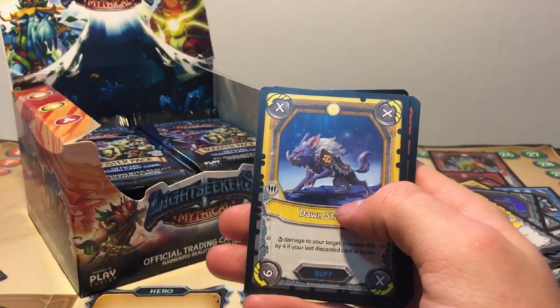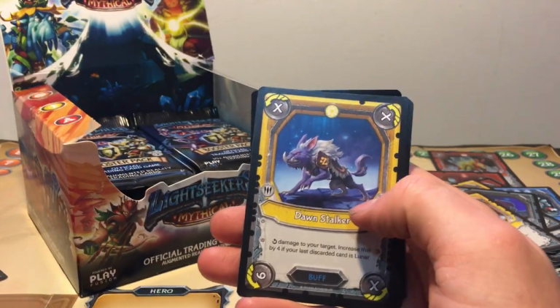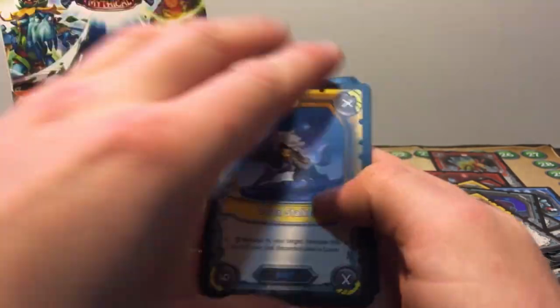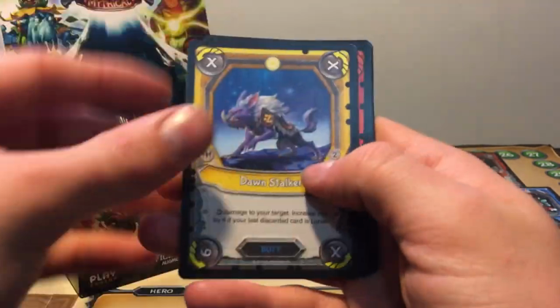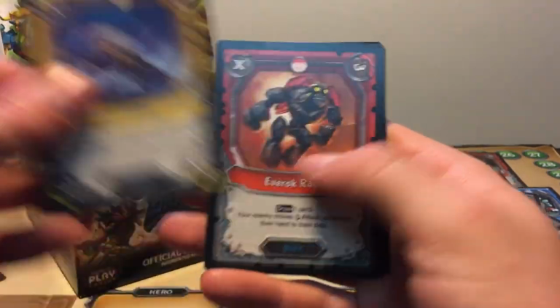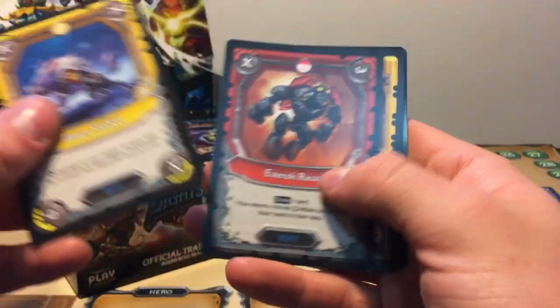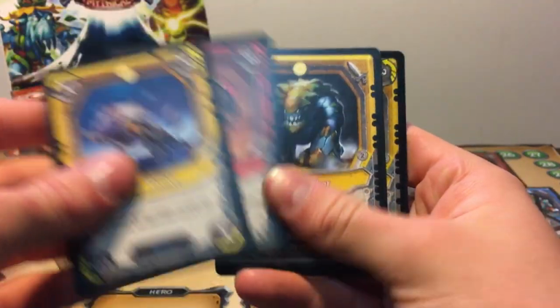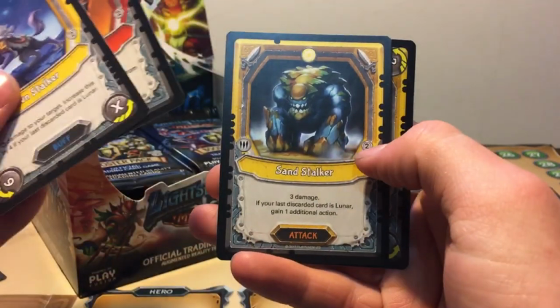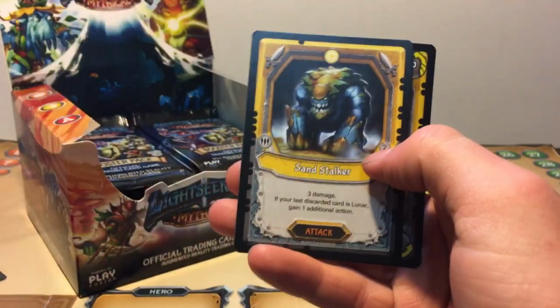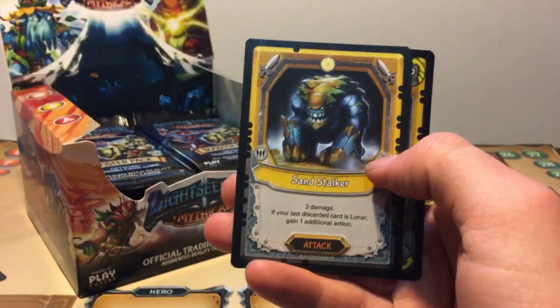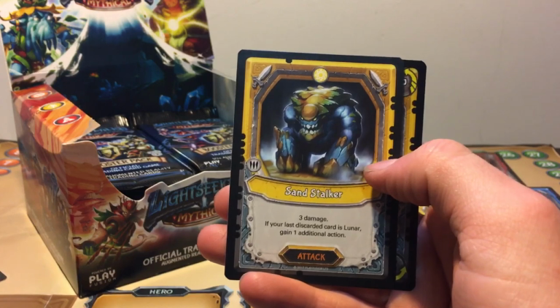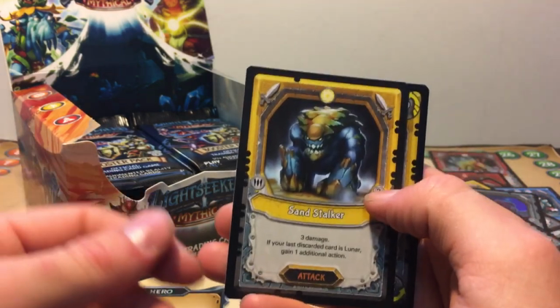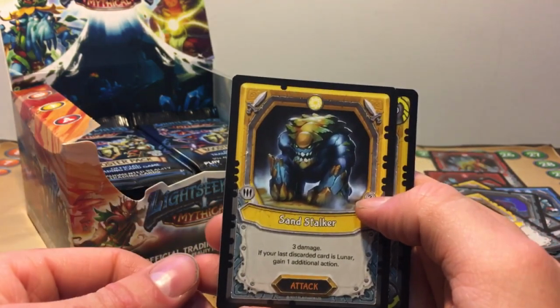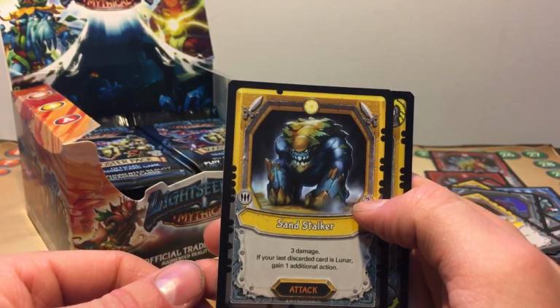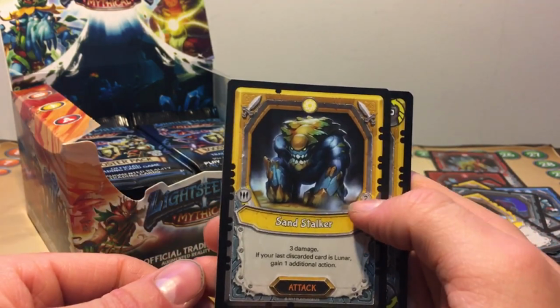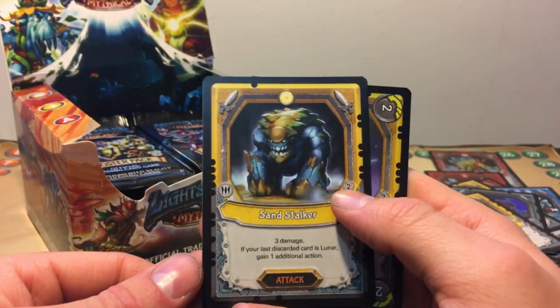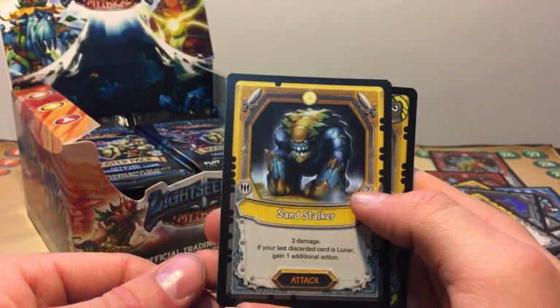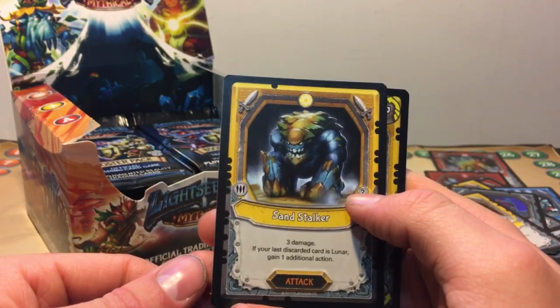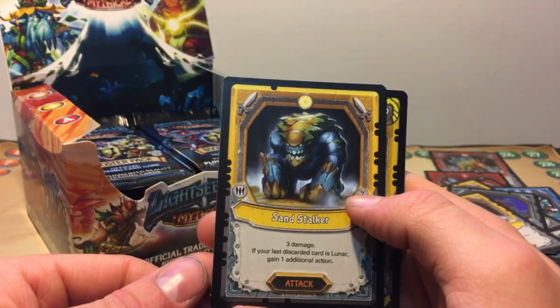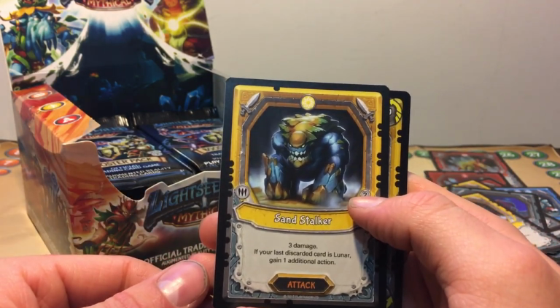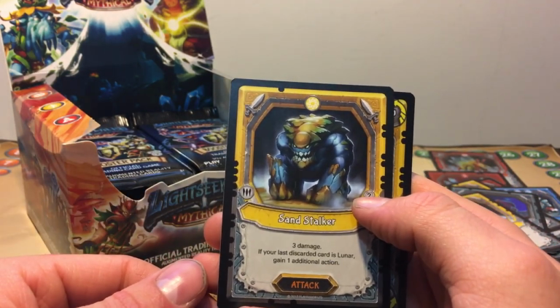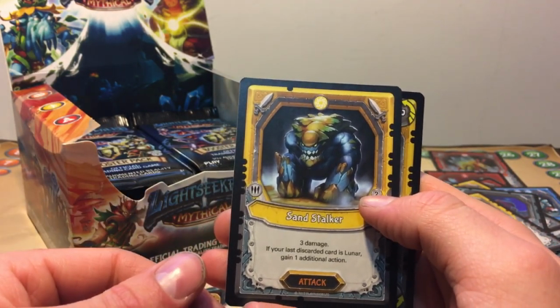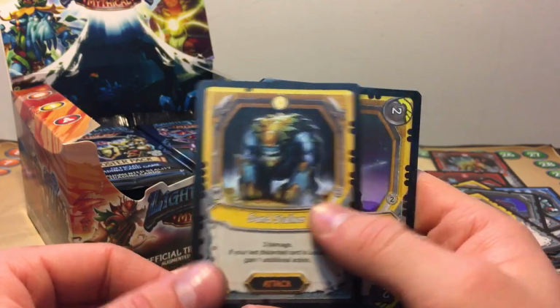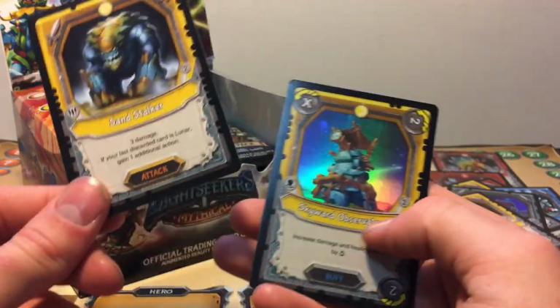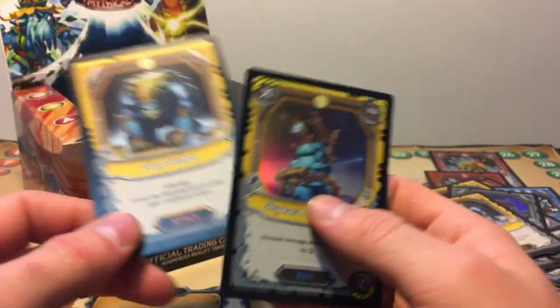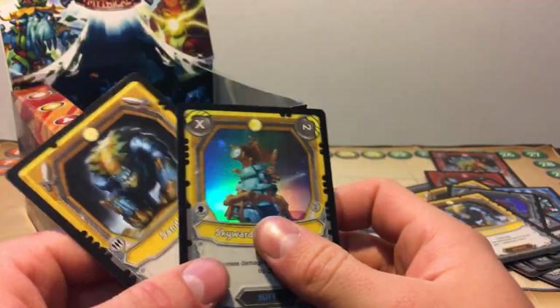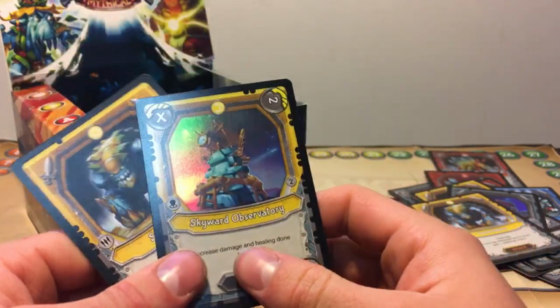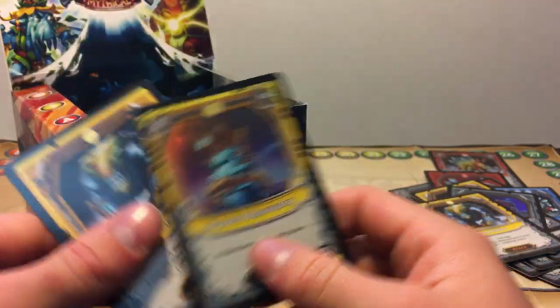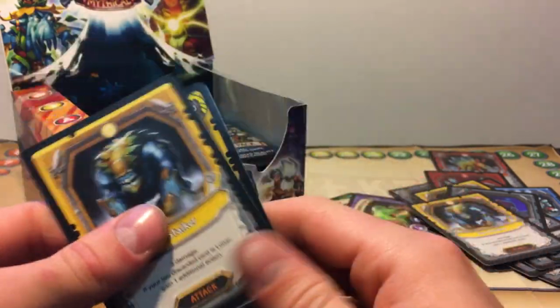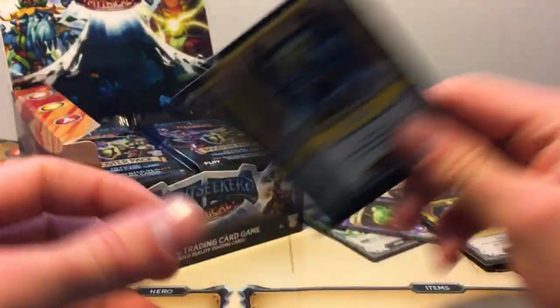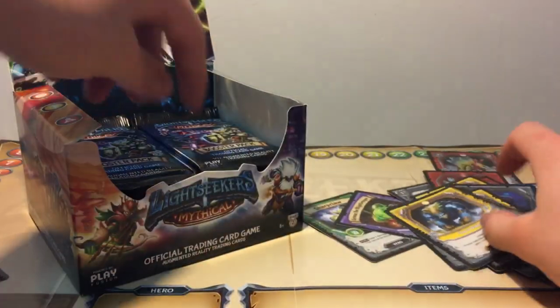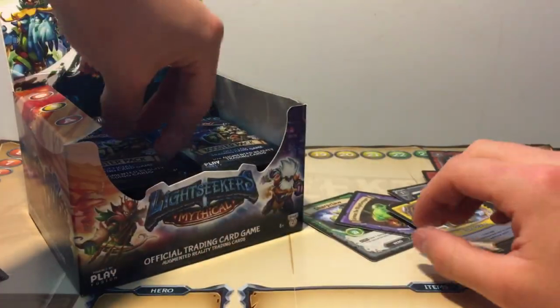We got a Dawn Stalker, Evo Operacer, another Sand Stalker. Two damage Velocicrous card is a Lunar card — gain one additional action. And we got a Foil Skyward Observatory — that is a pretty solid card.